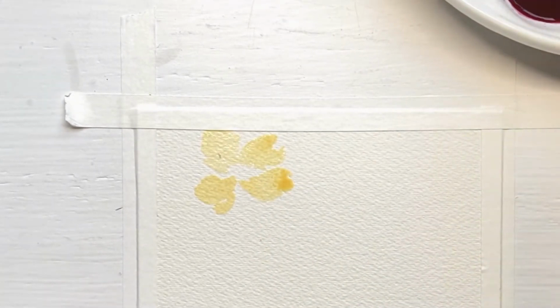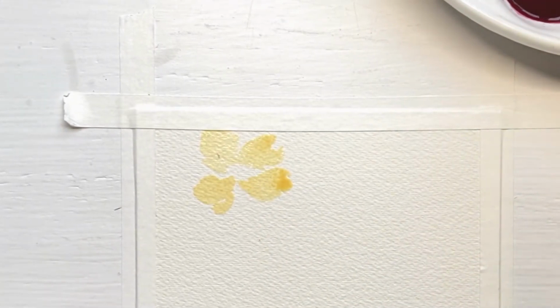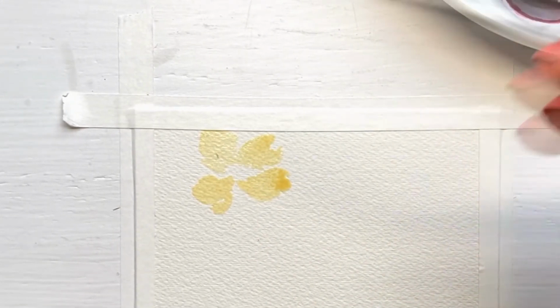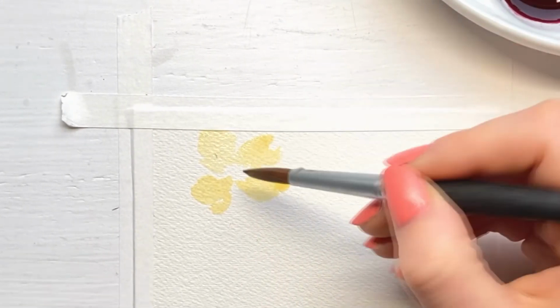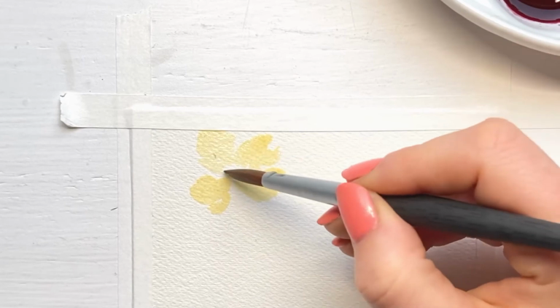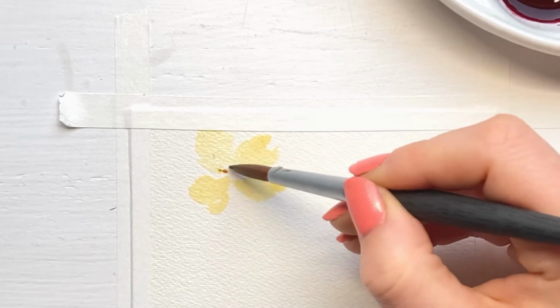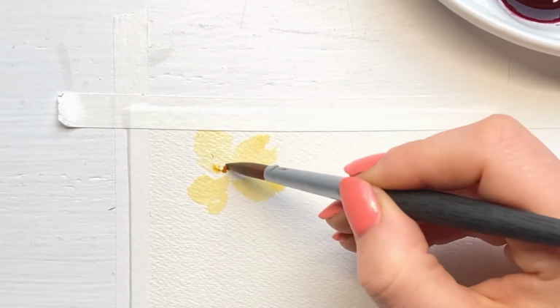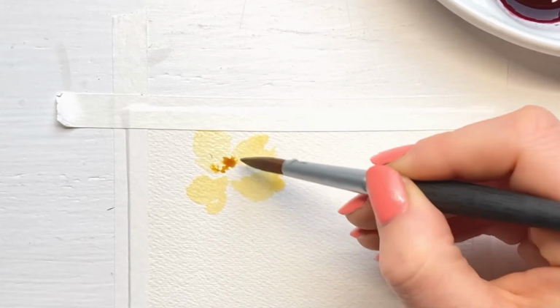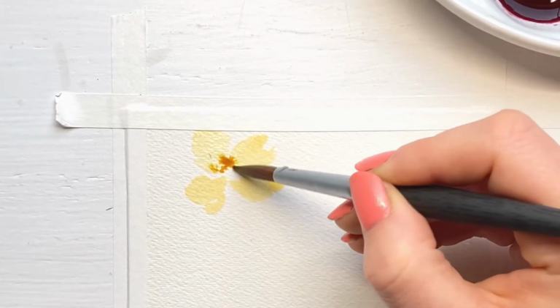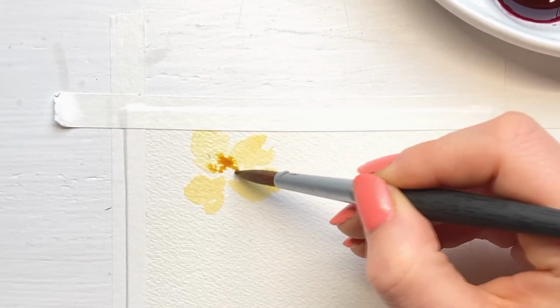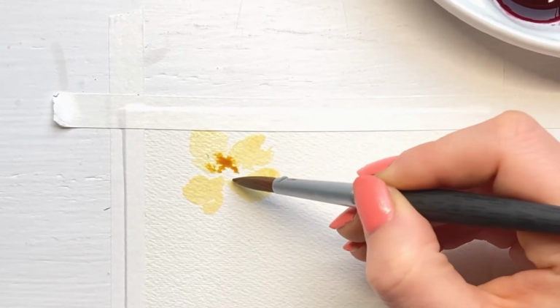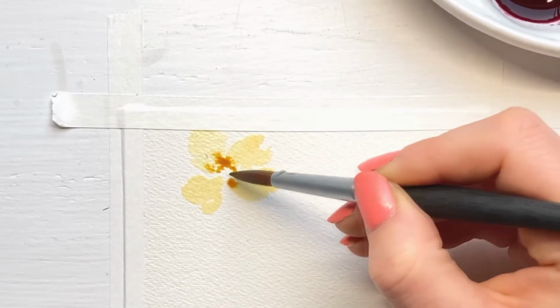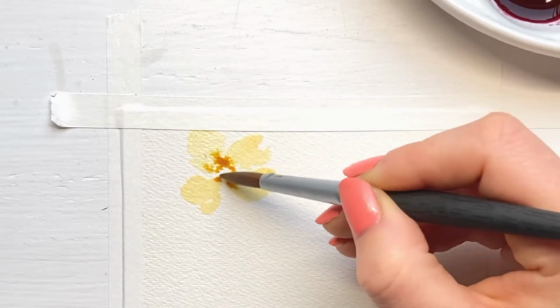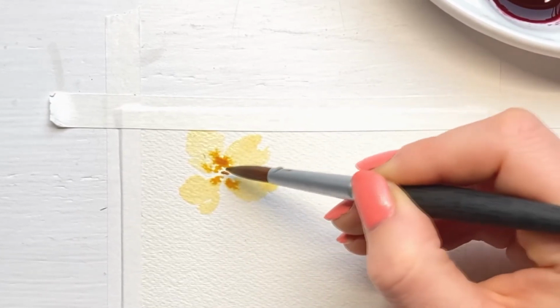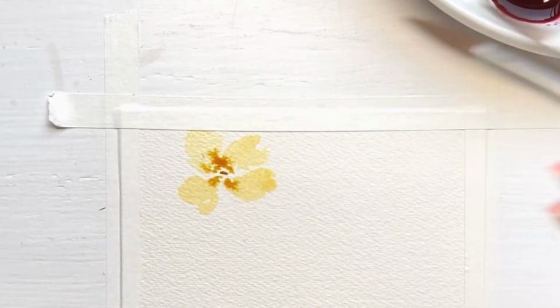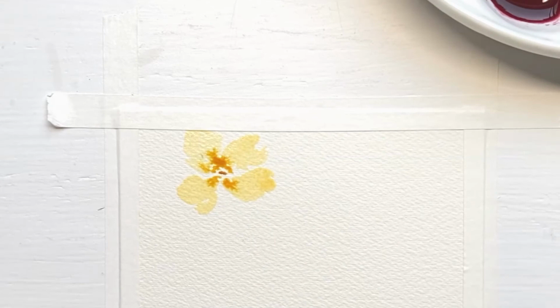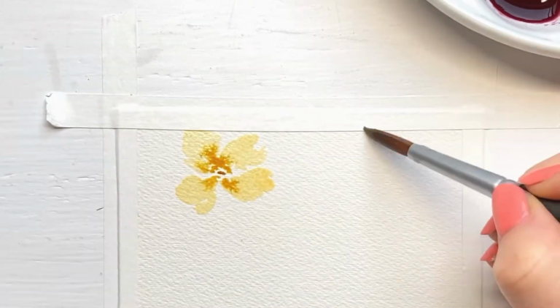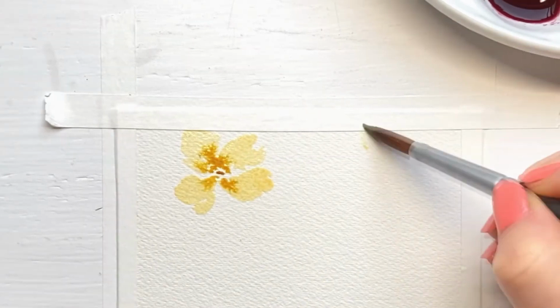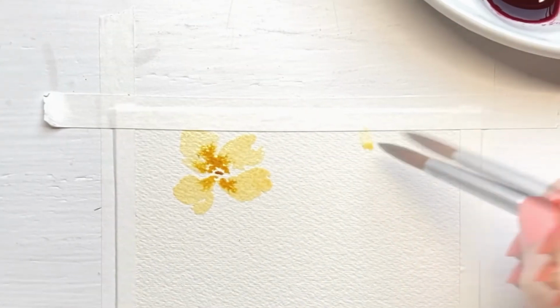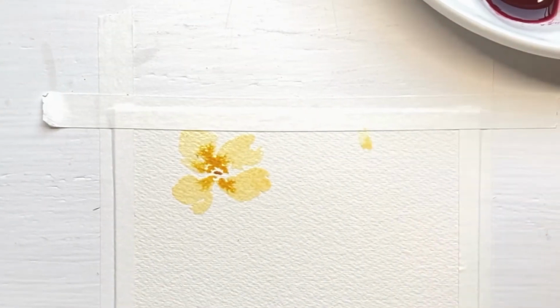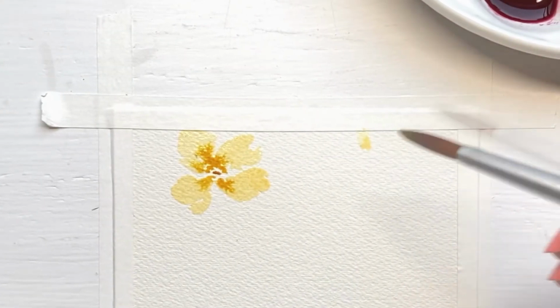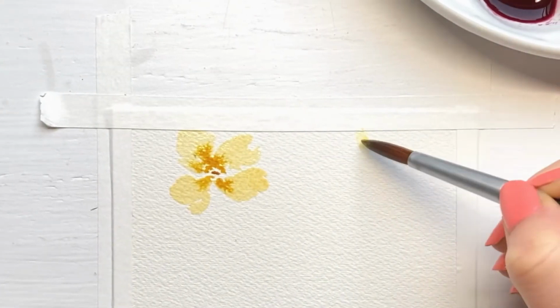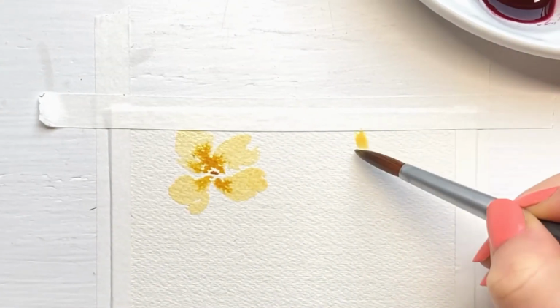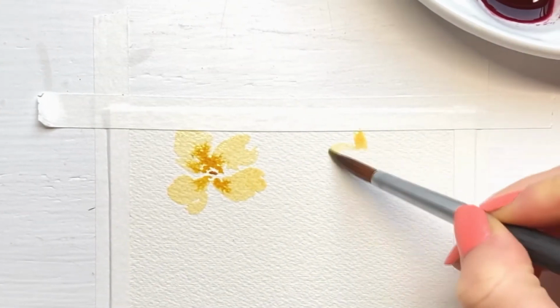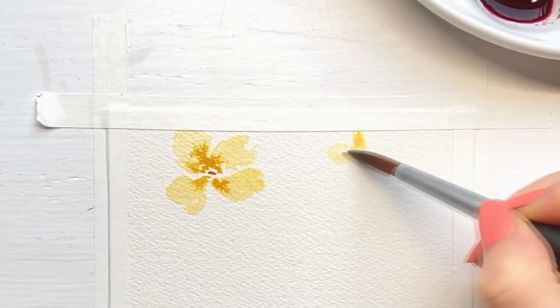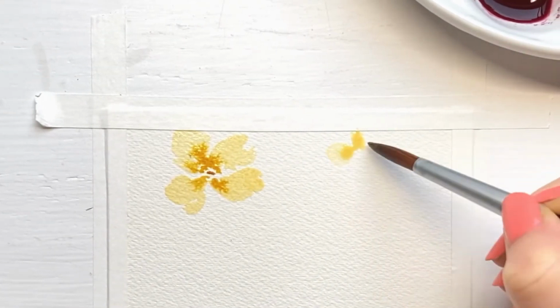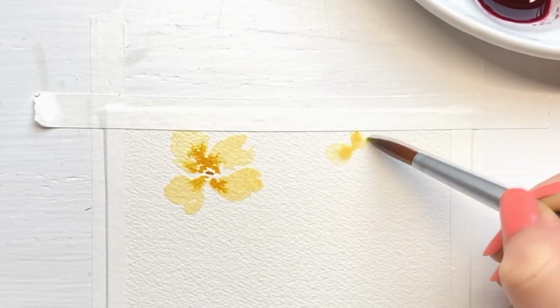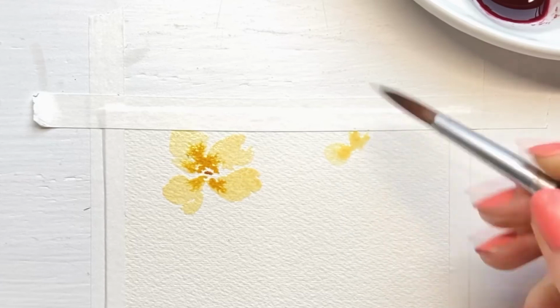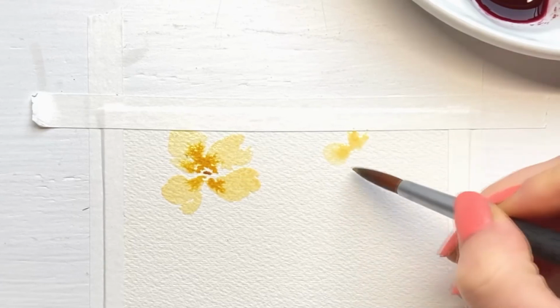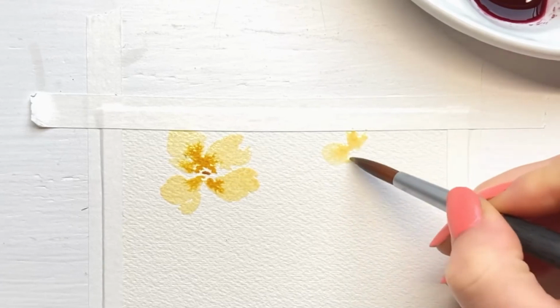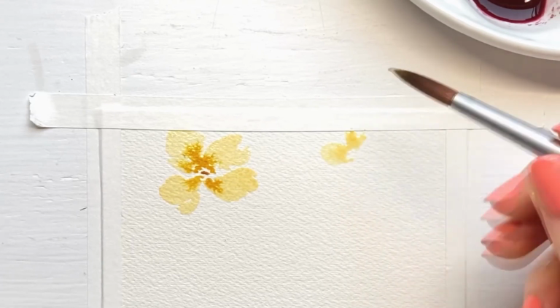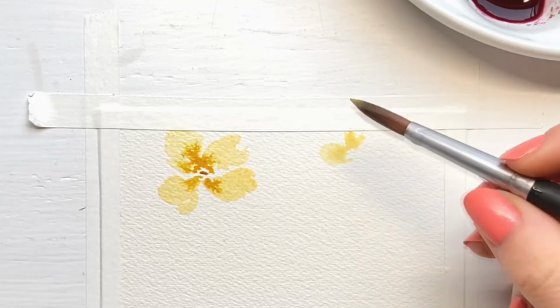Add the stamen with Yellow Ochre when the petals of your flowers are still wet, so the darker yellow color nicely bleeds into the lighter yellow color. Gently touch the paper with the tip of your brush.